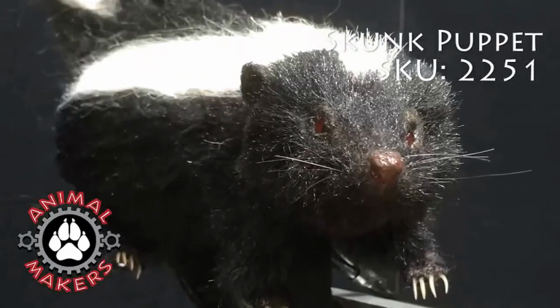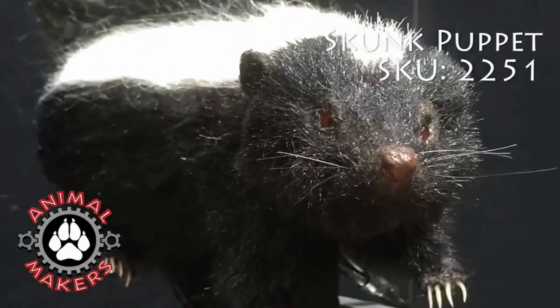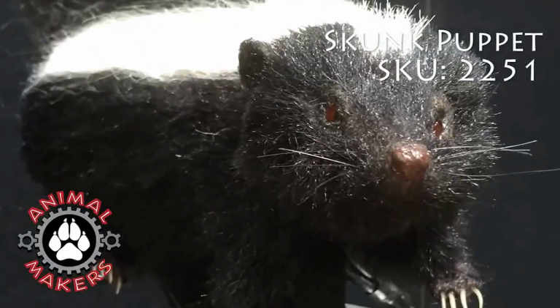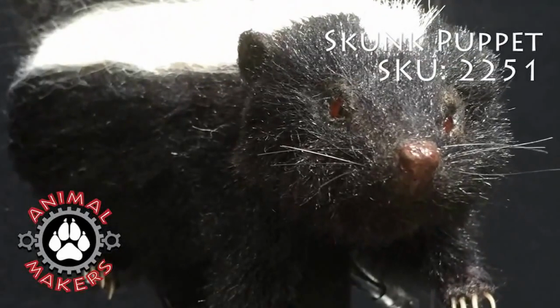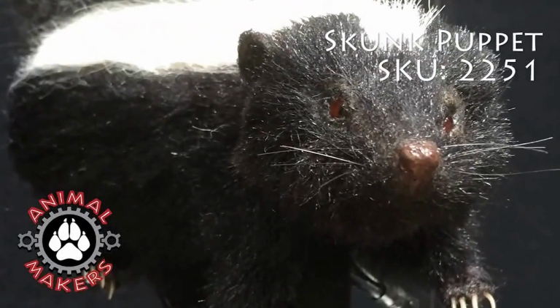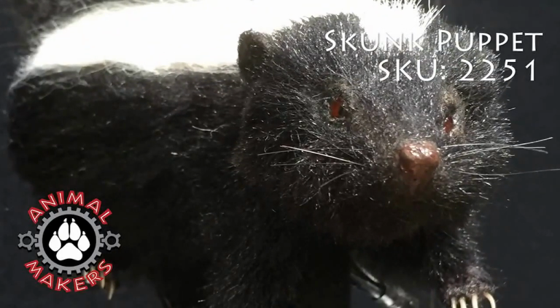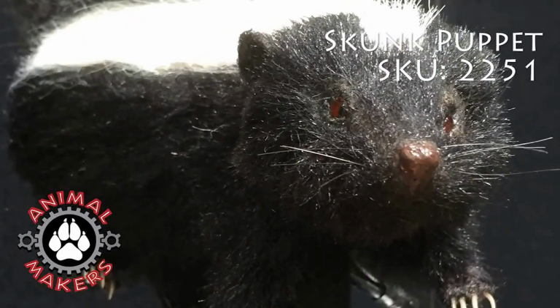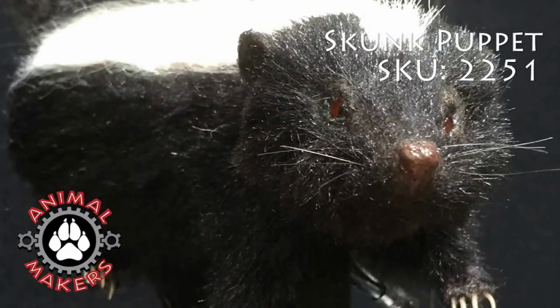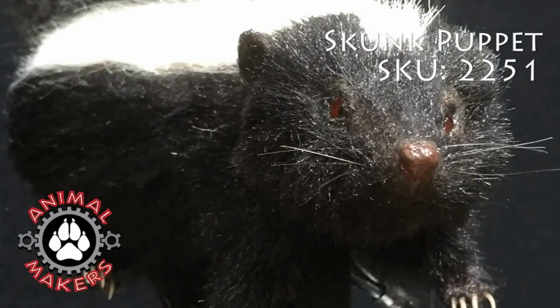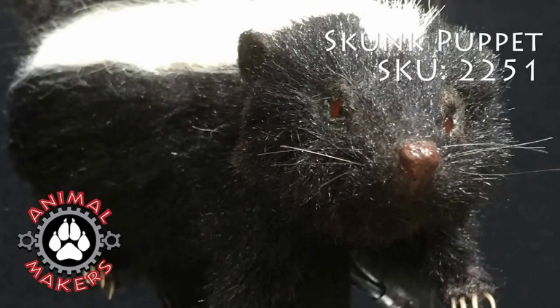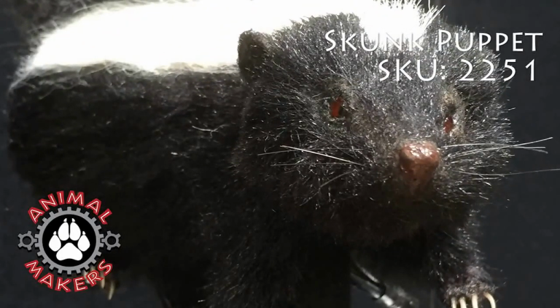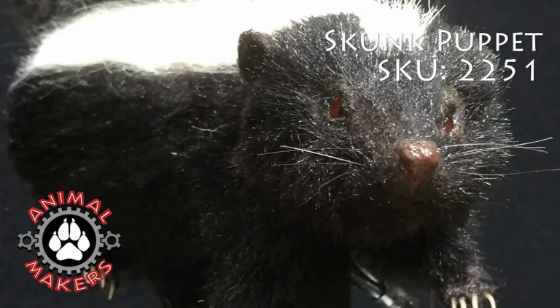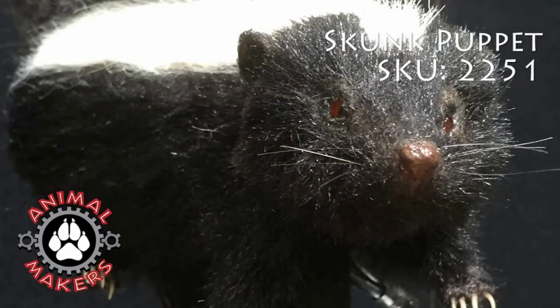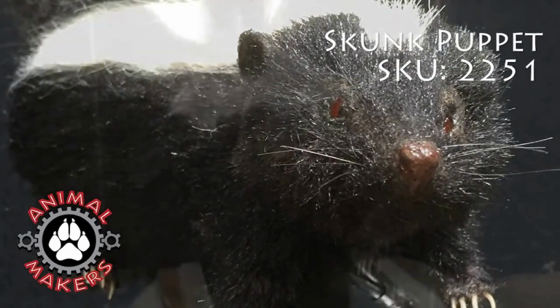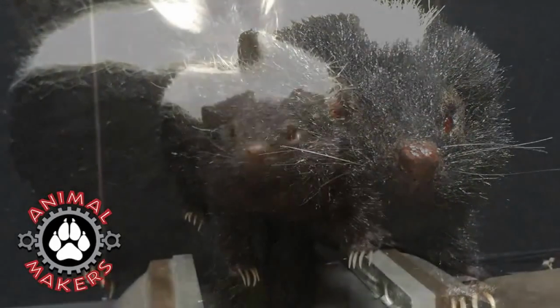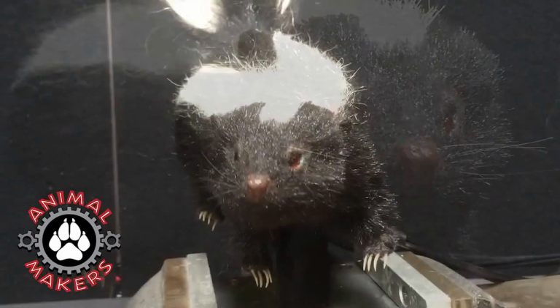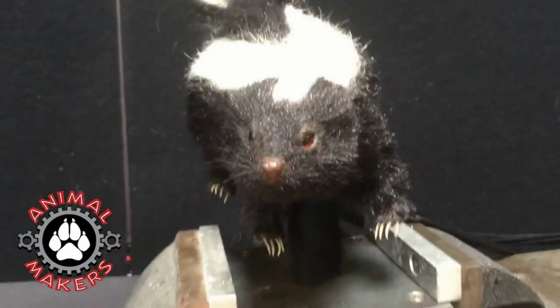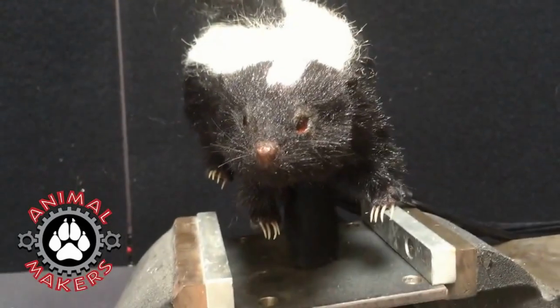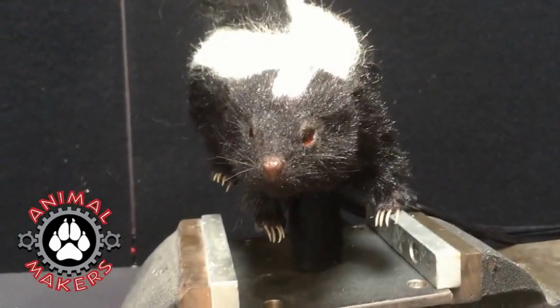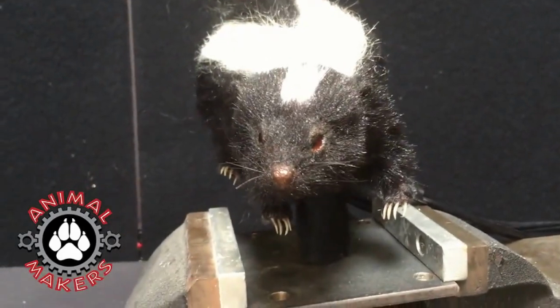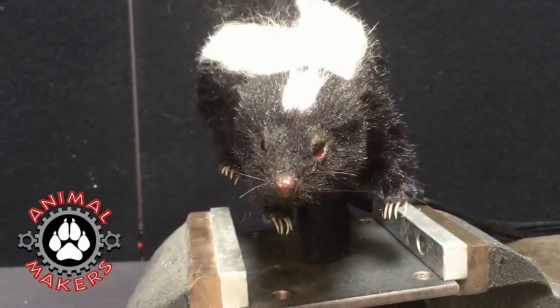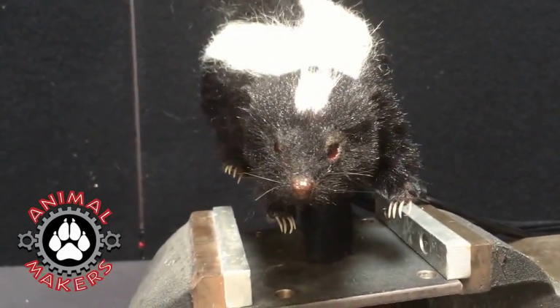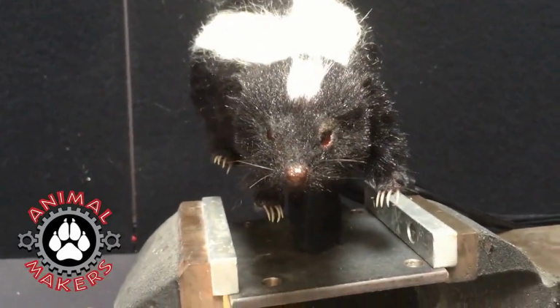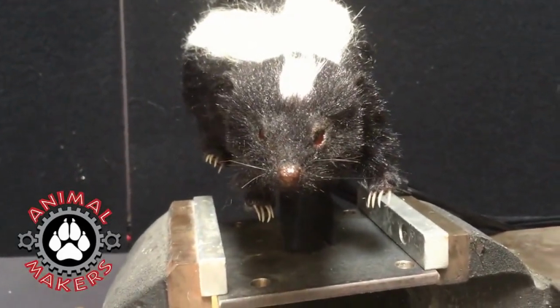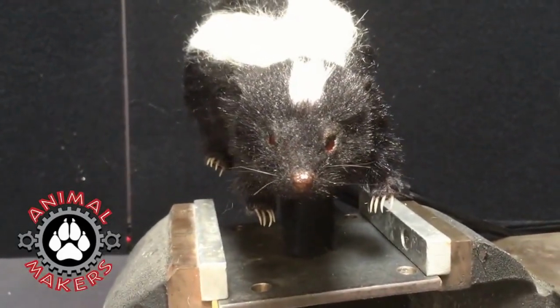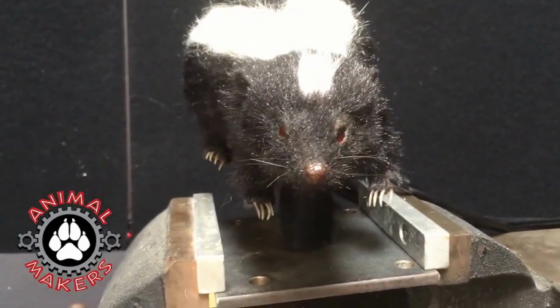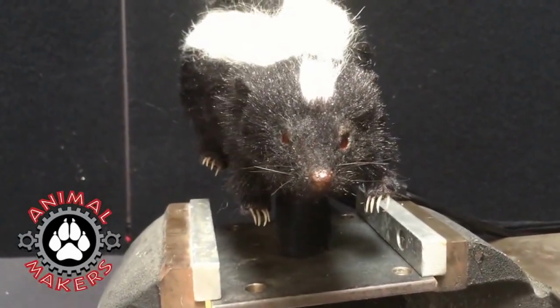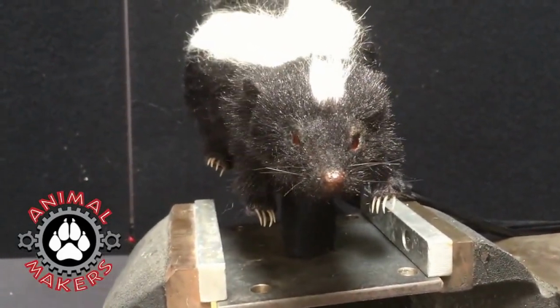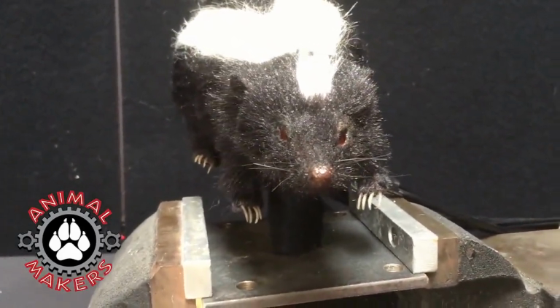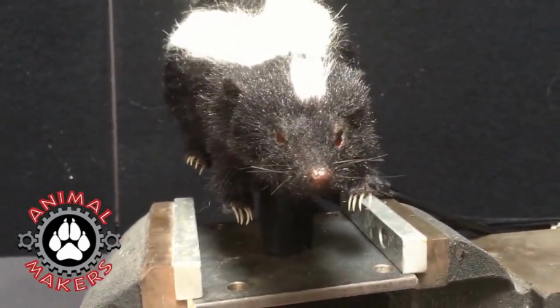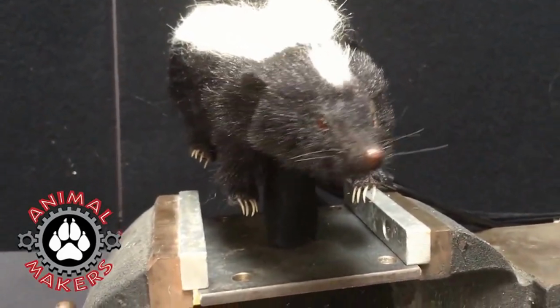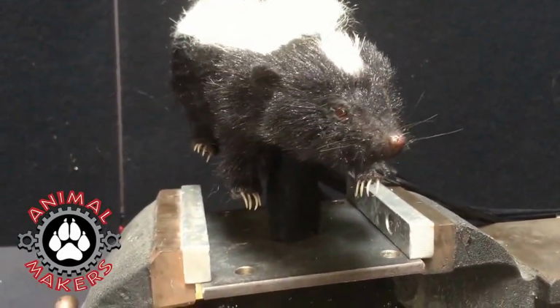Hi, this is Jim from Animal Makers here to talk to you a little bit about the Skunk Puppet number 2251. What a great little puppet this is, he's so cute.